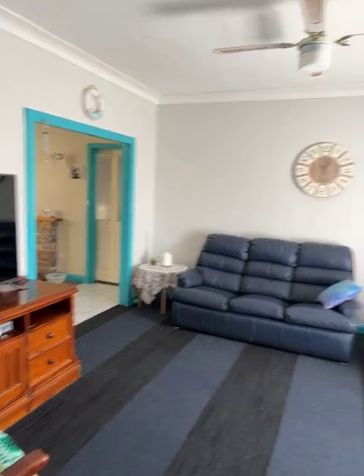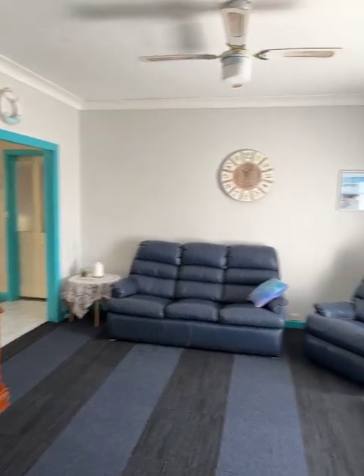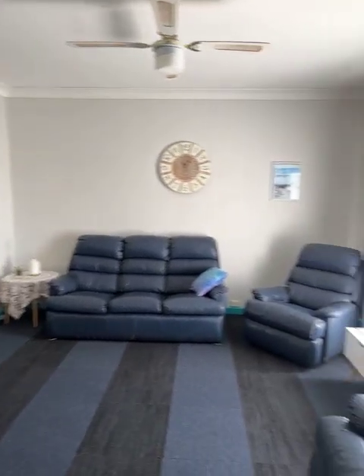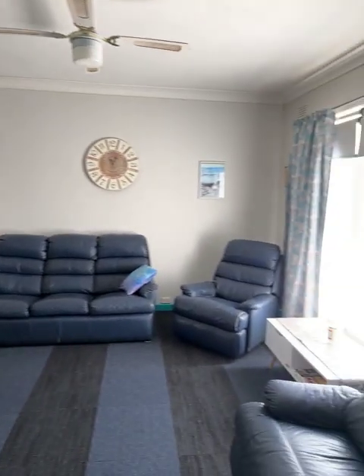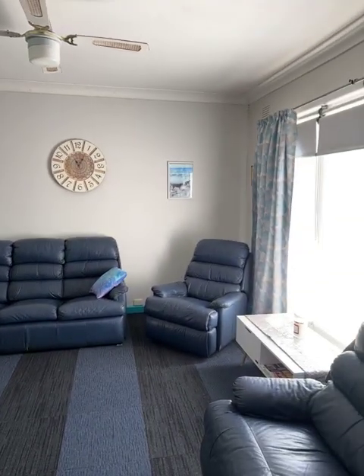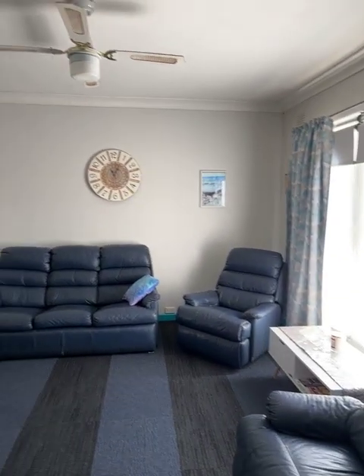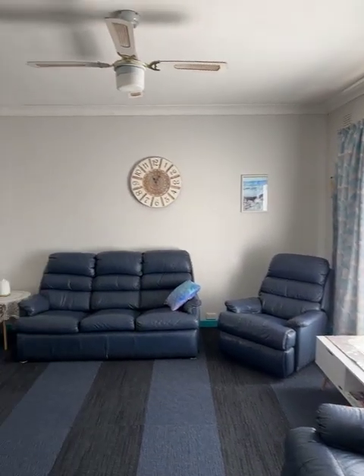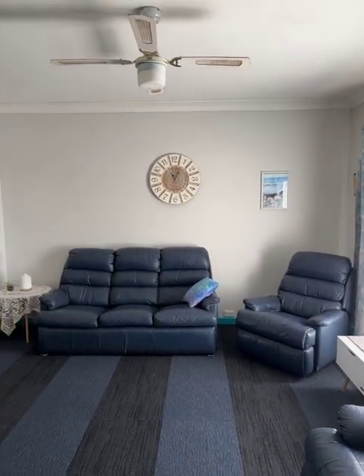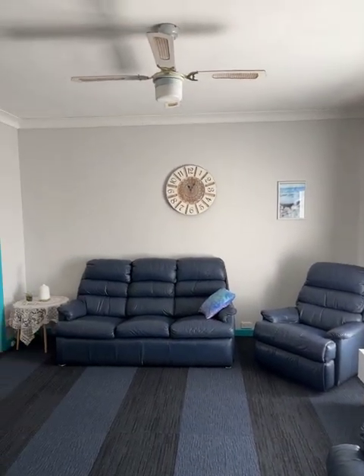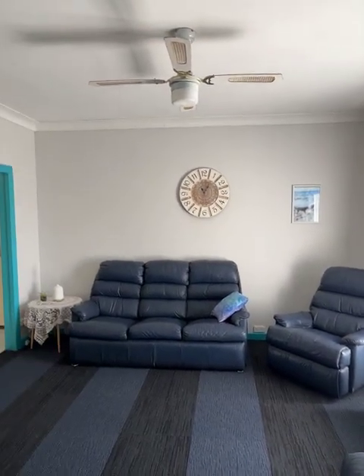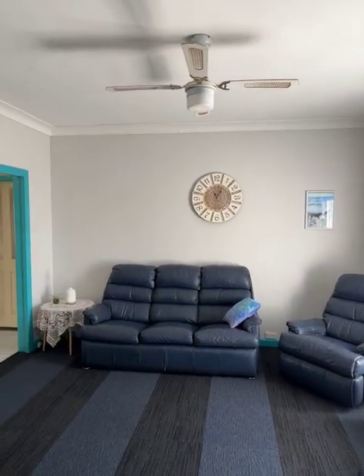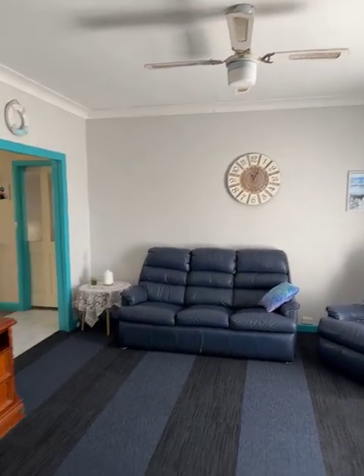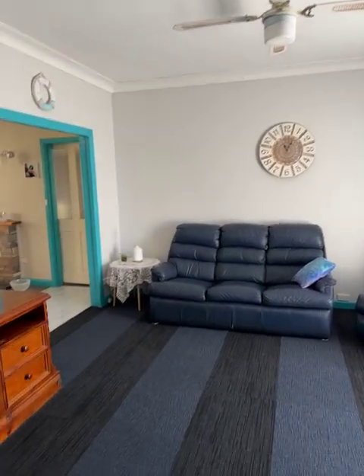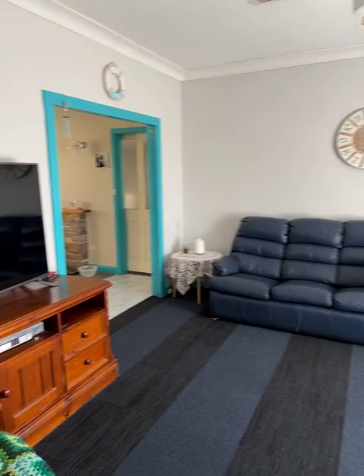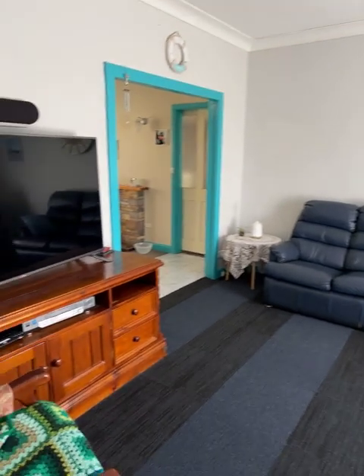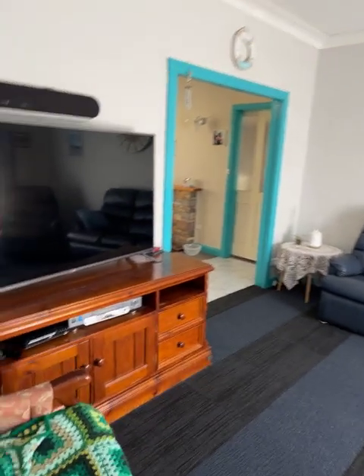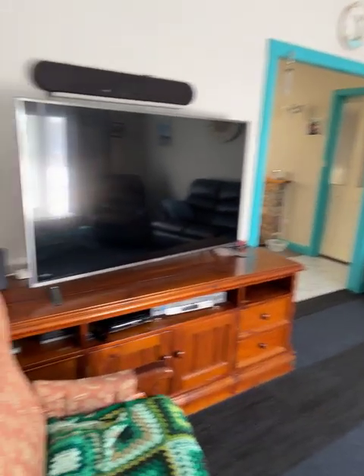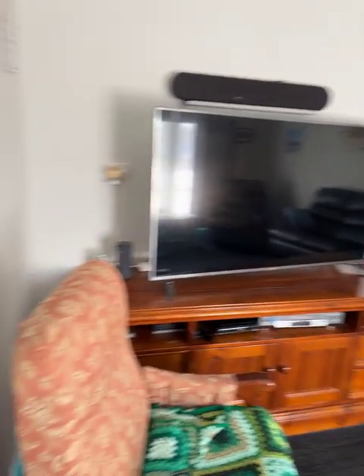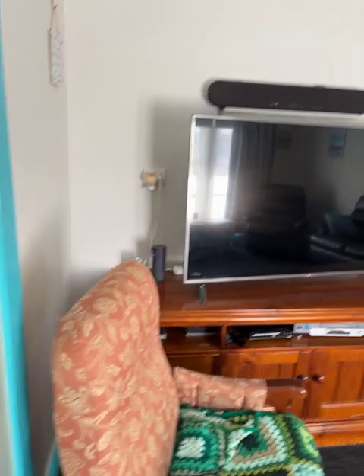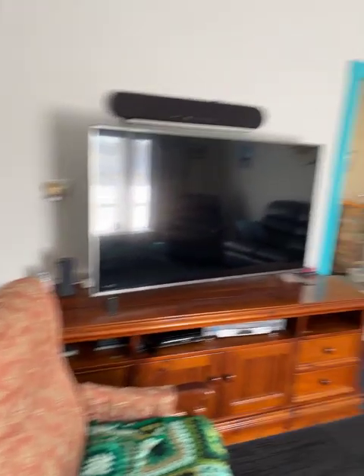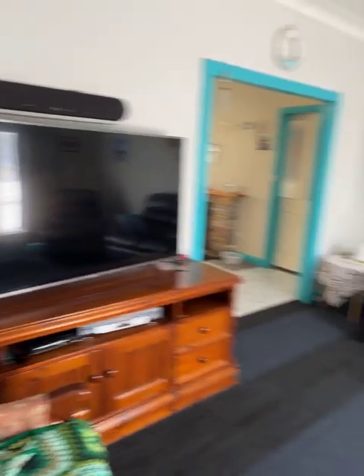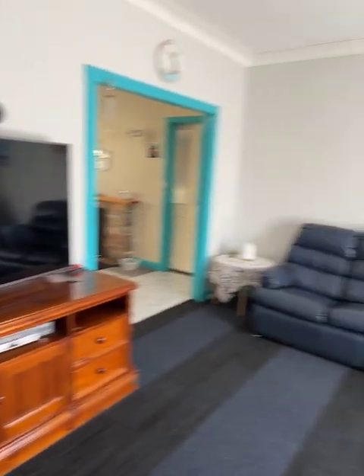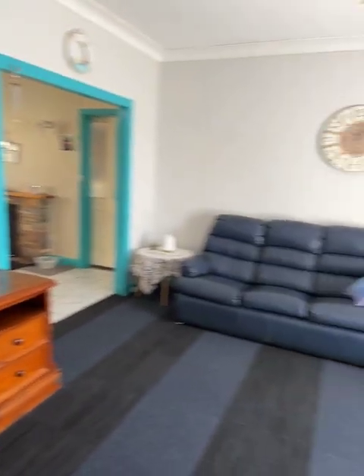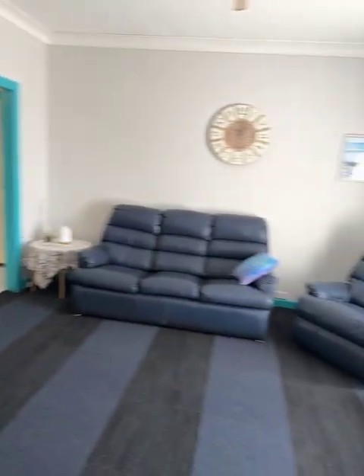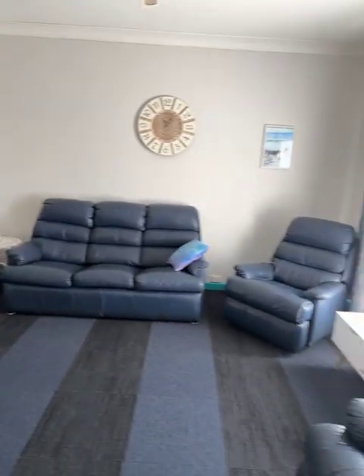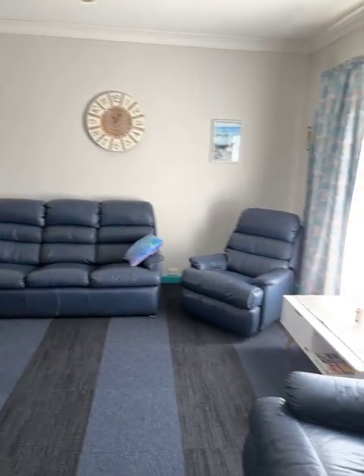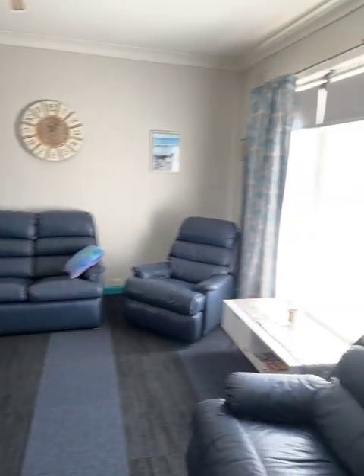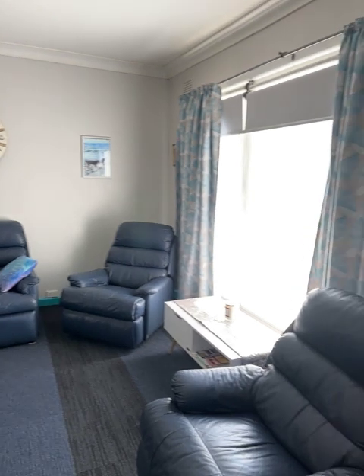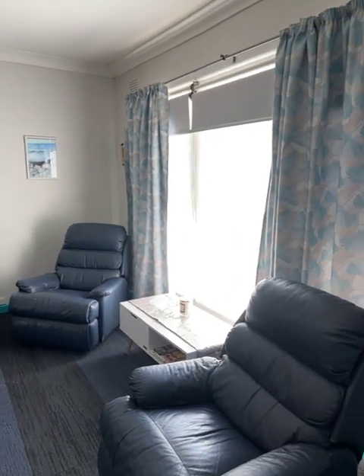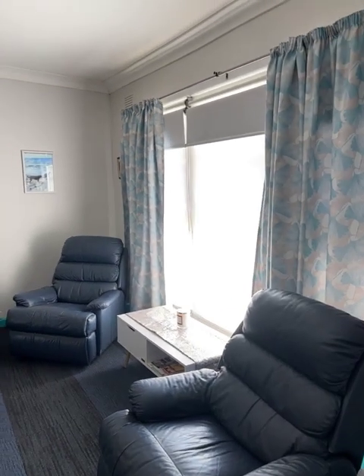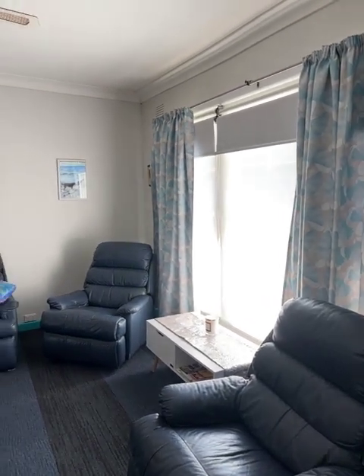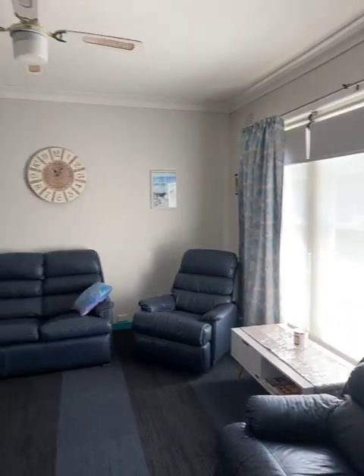Across to the lounge — got a ceiling fan up there, a spot for the TV, and a nice sunny spot on a nice day like today.